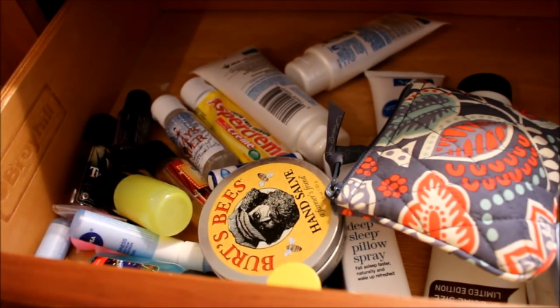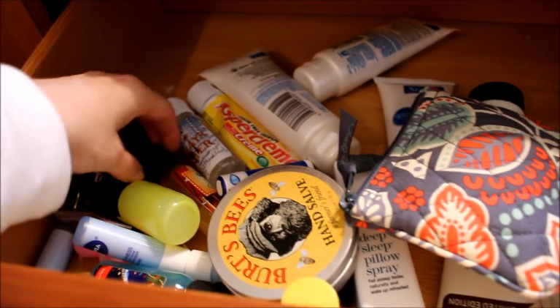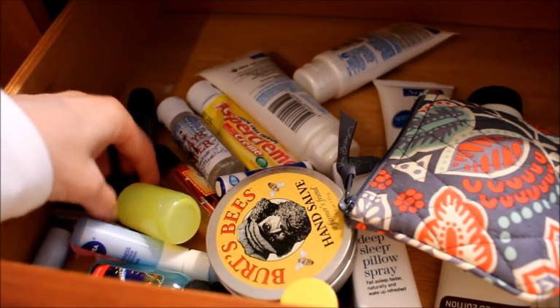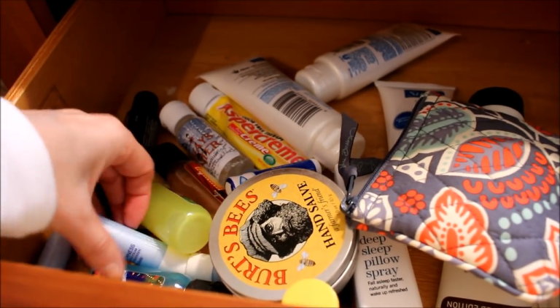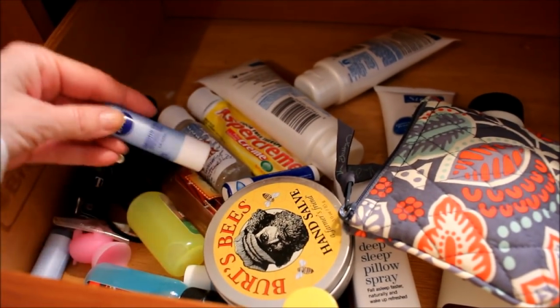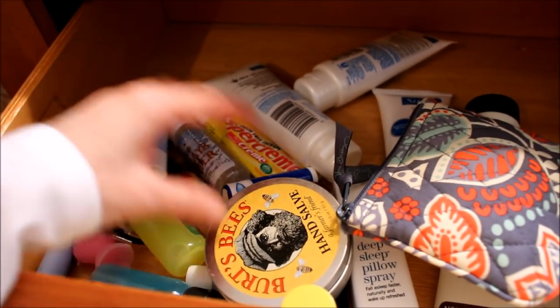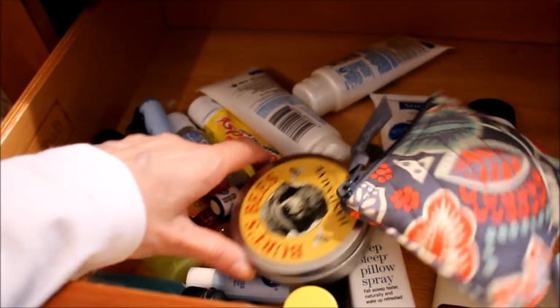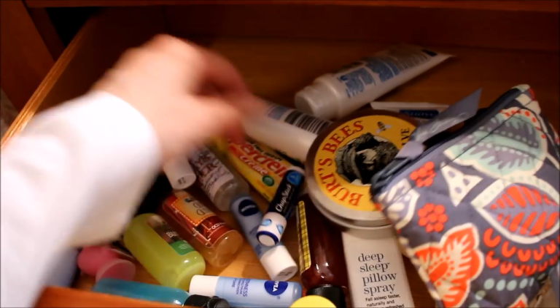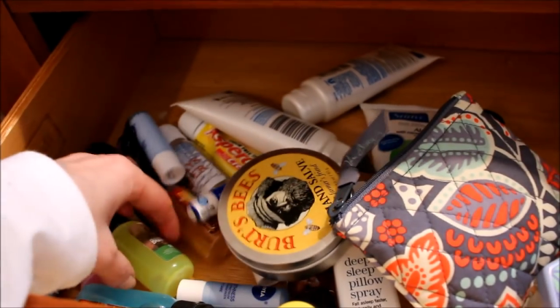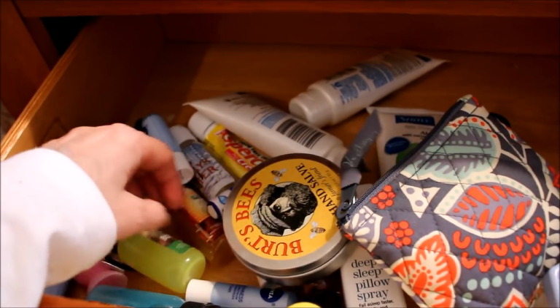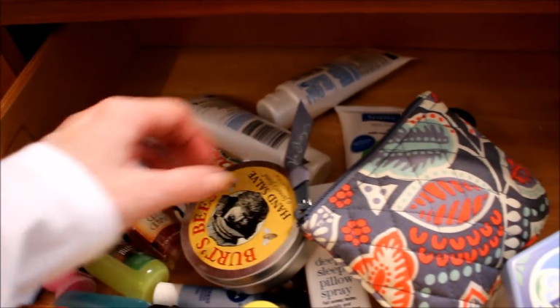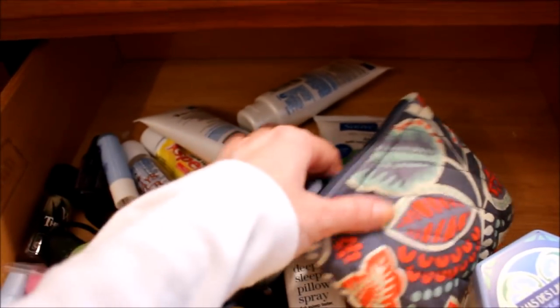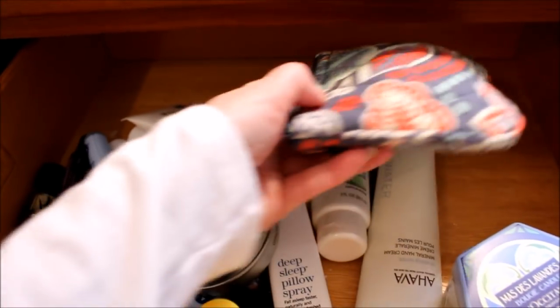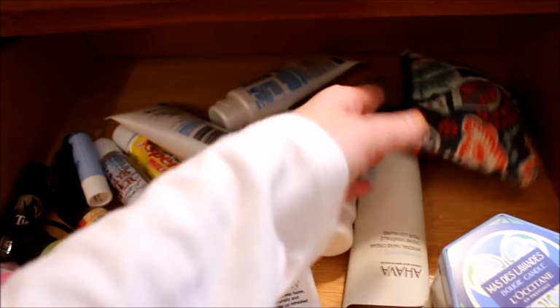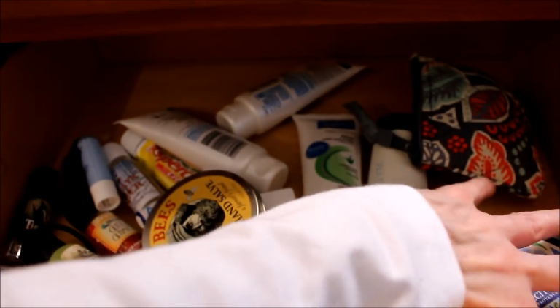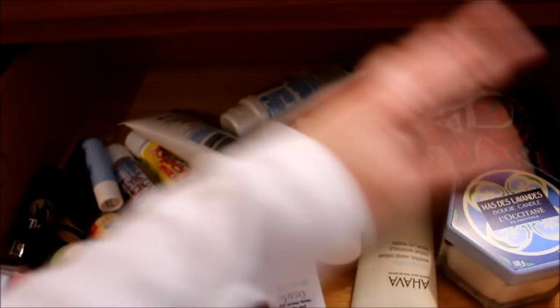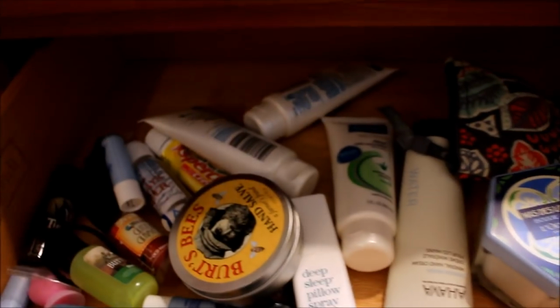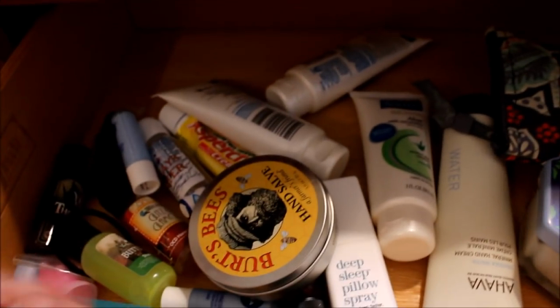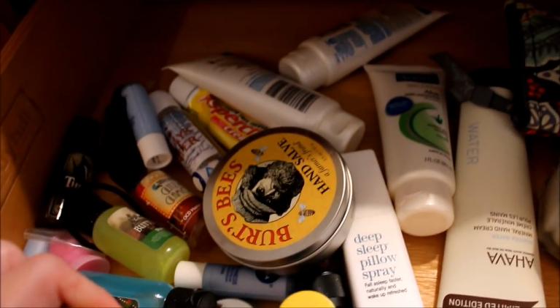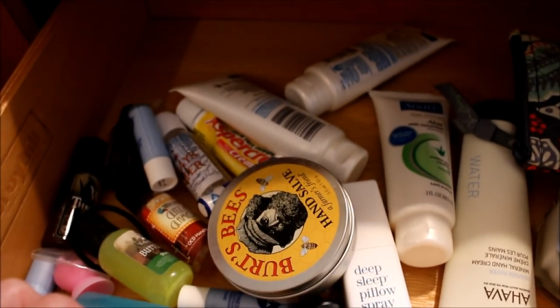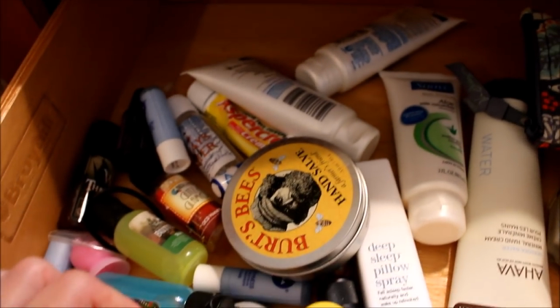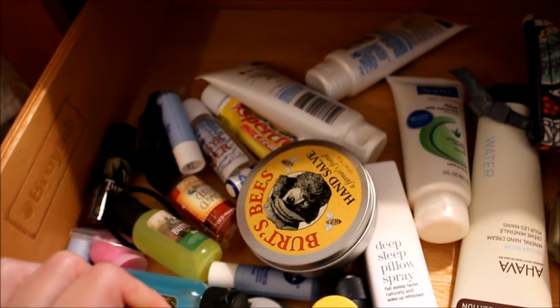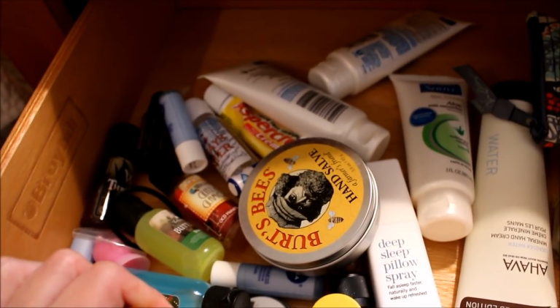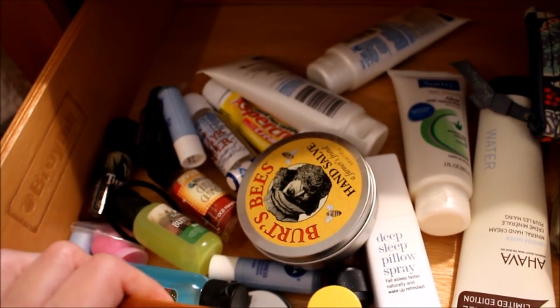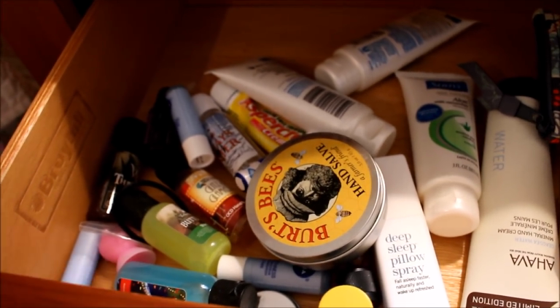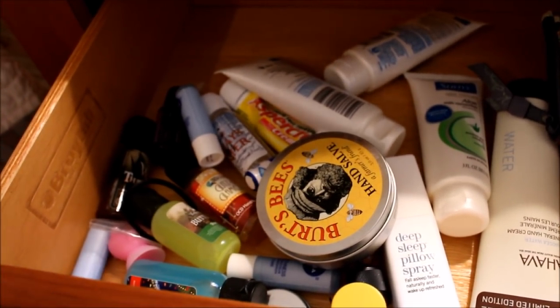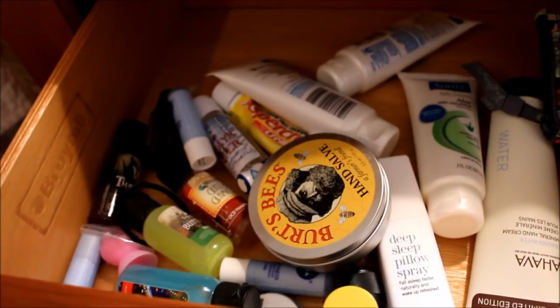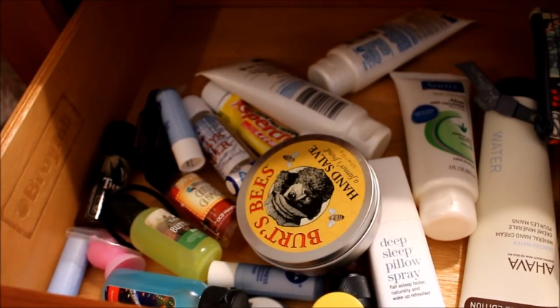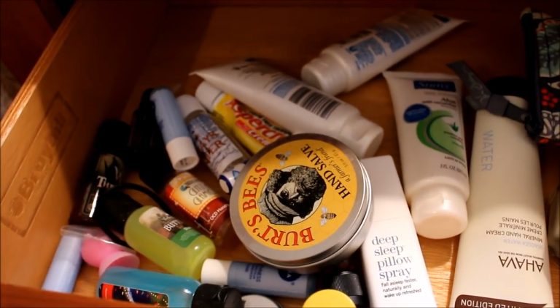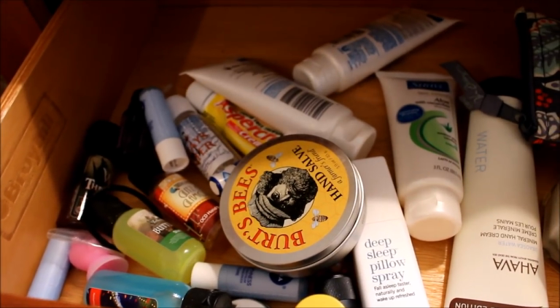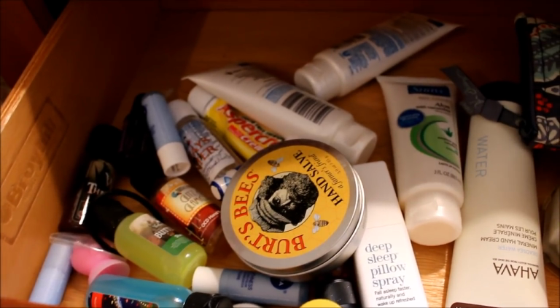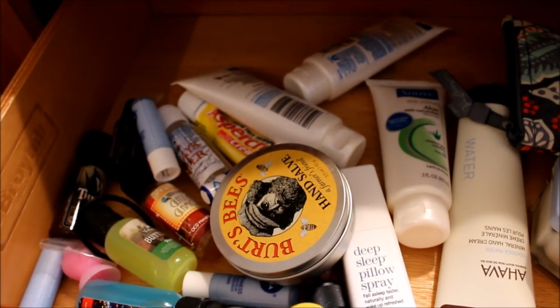And in this top drawer here is my mess of lip balm and hand lotion, a little tech bag, and a random candle — but as you can see it's just a big pile, so let me show you what I have in mind to get these drawers cleaned up.